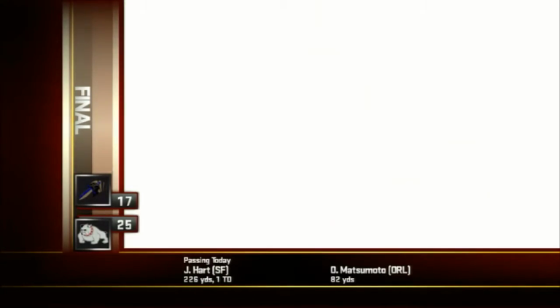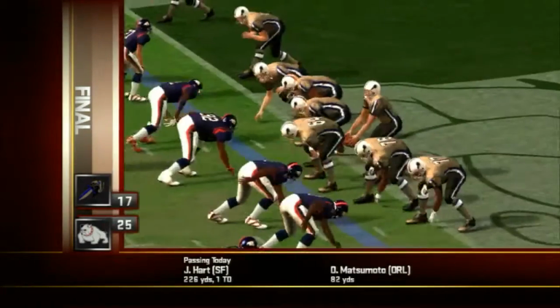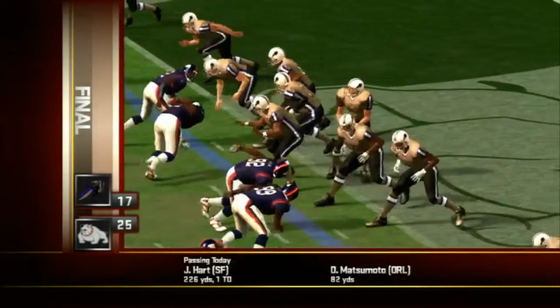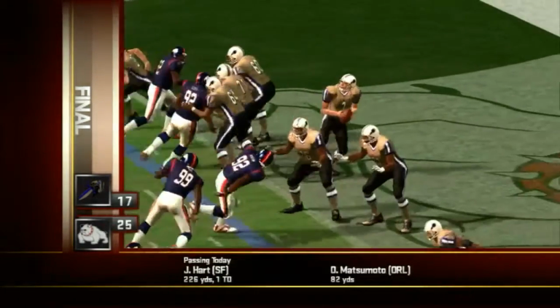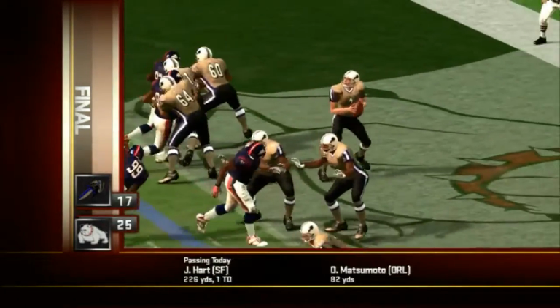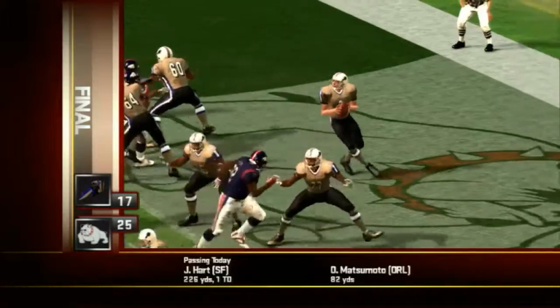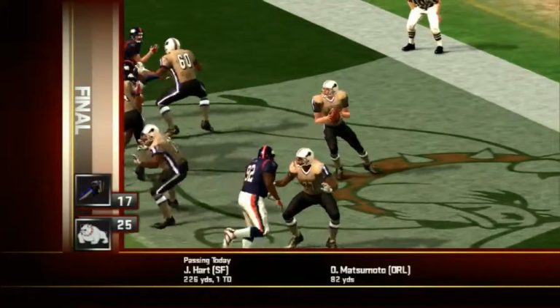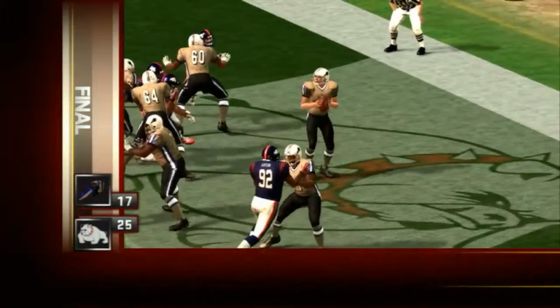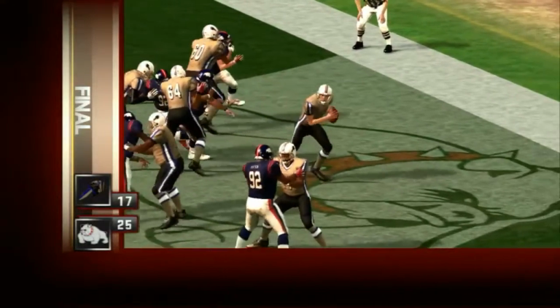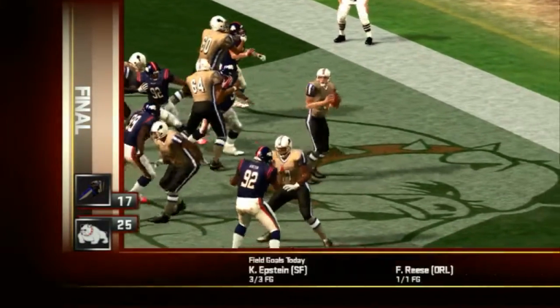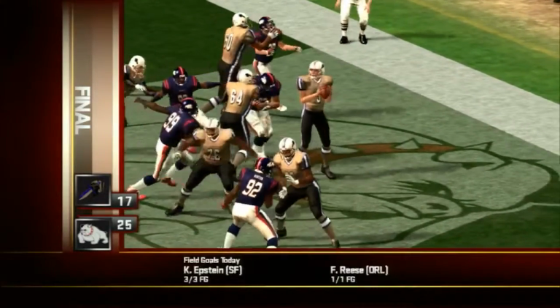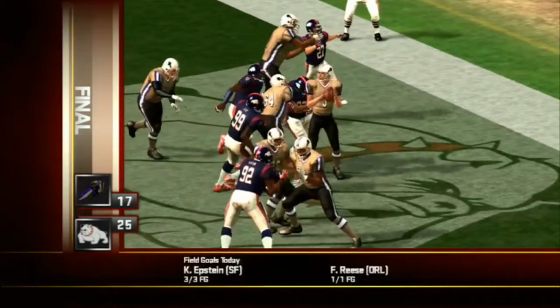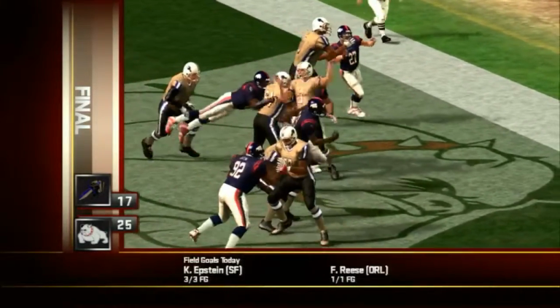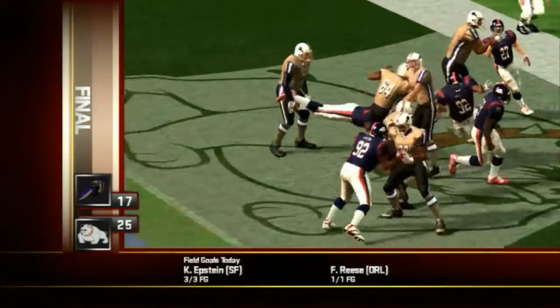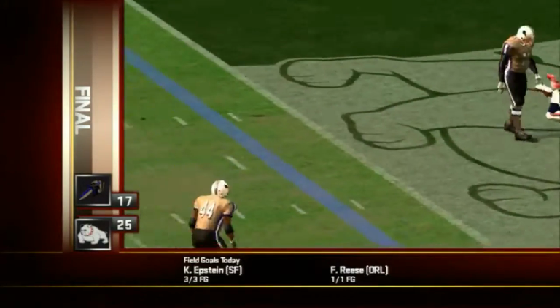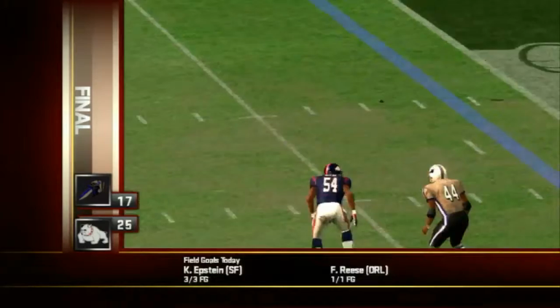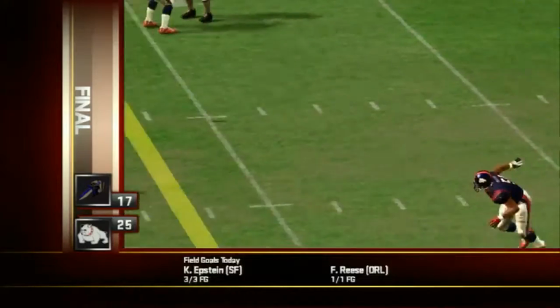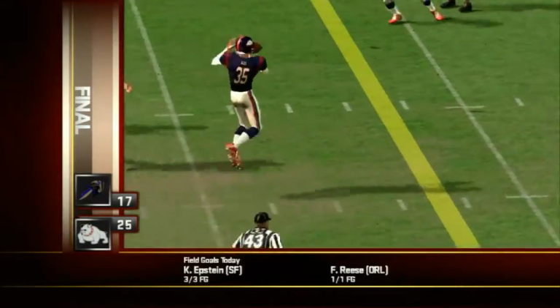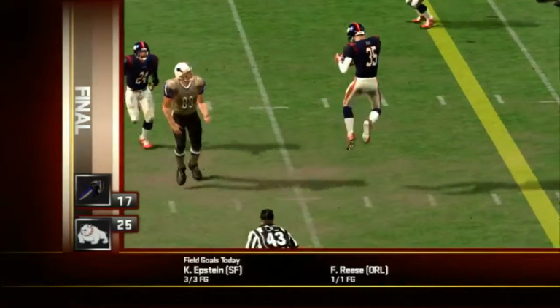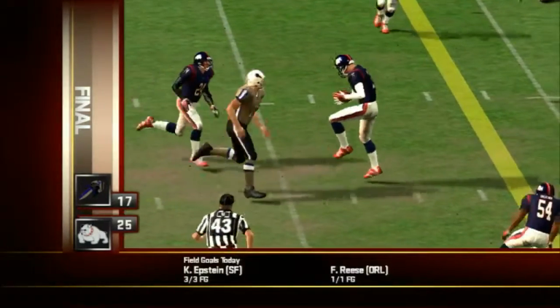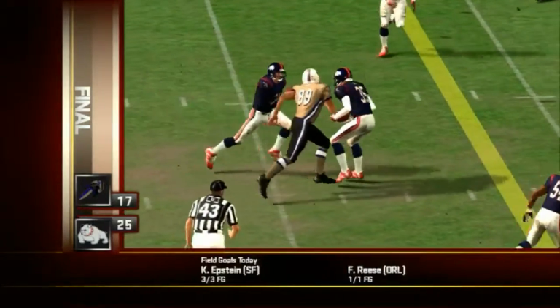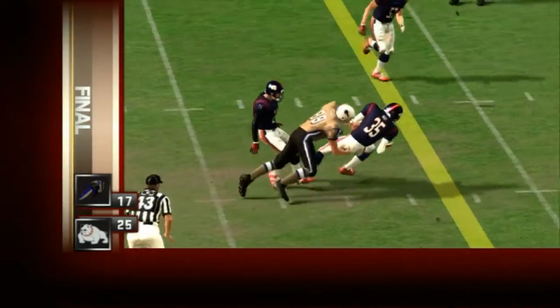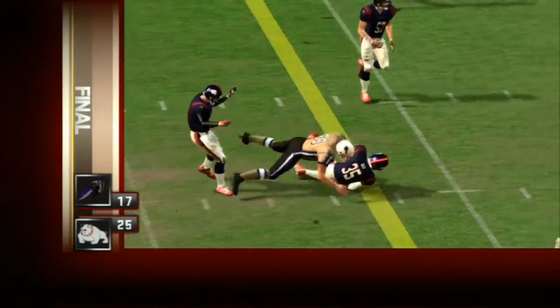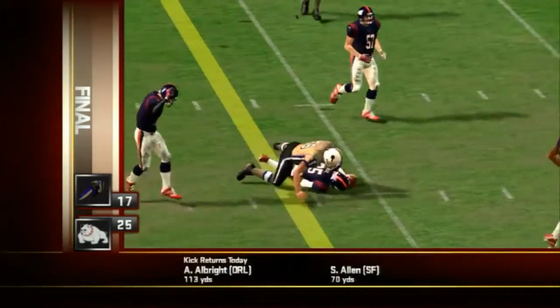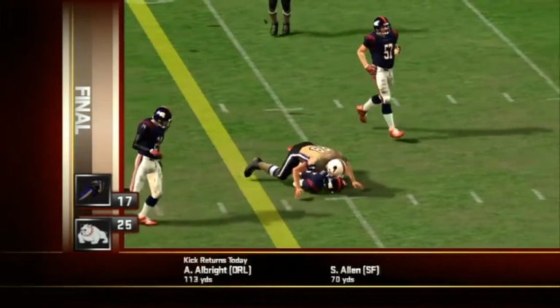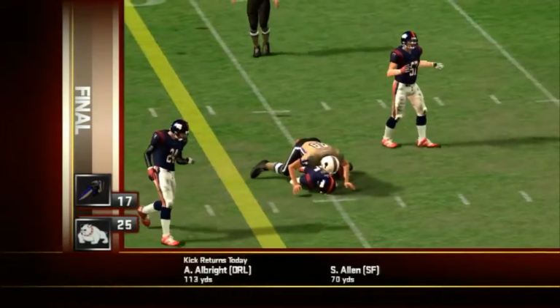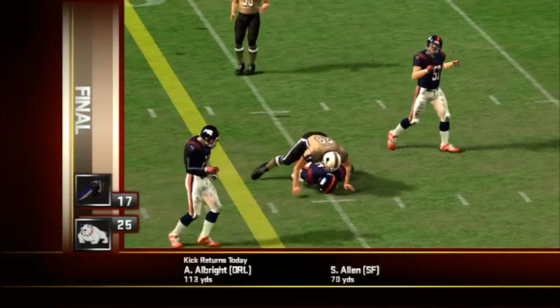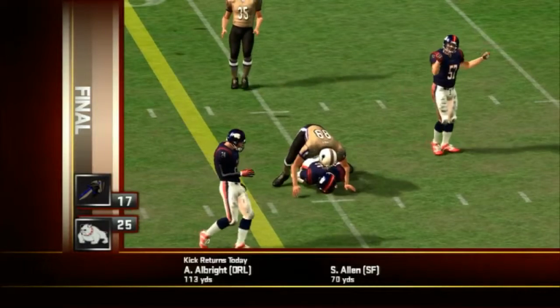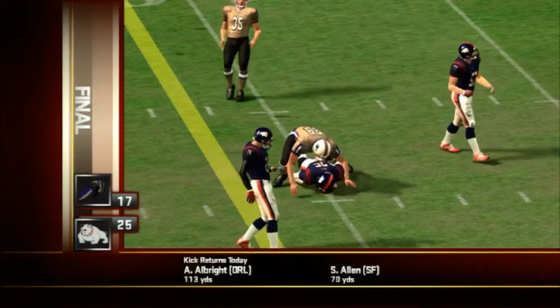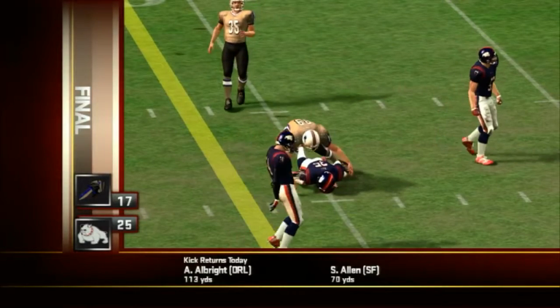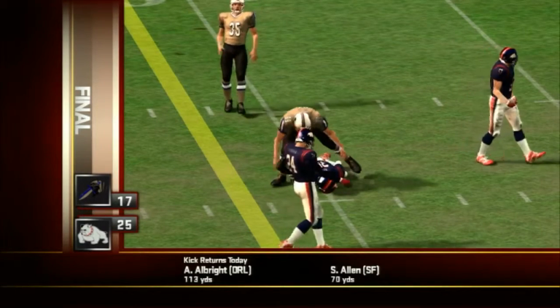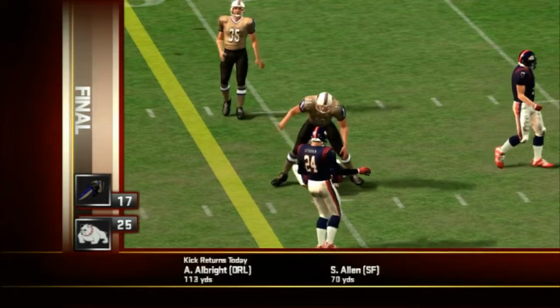Number 35 would come up with the big play to kill the drive, stepping in front of a wayward pass for an interception. And that's how we'll round this one out — the Bulldogs edge out a win, 25 to 17.